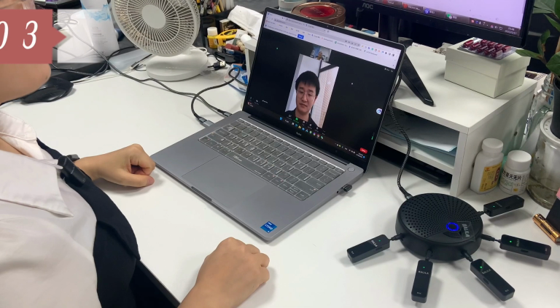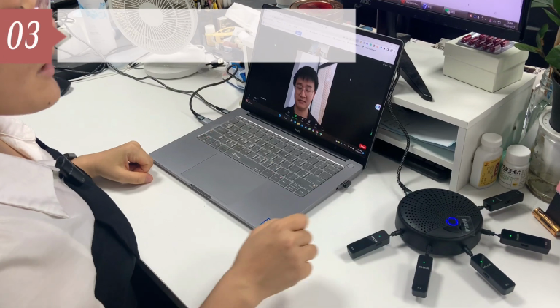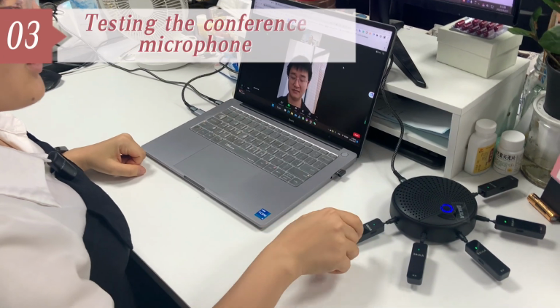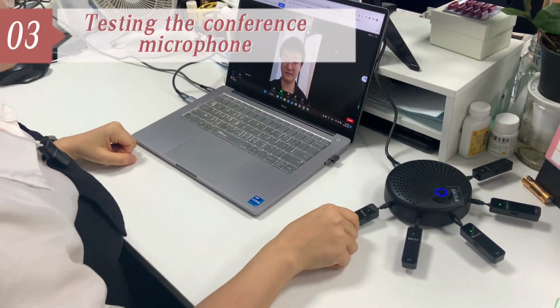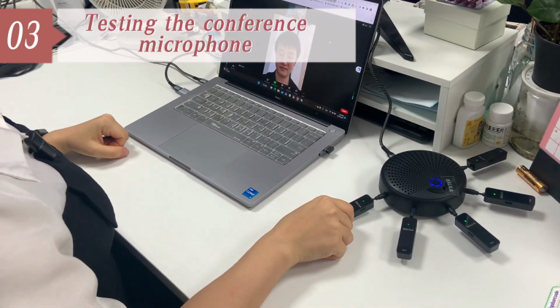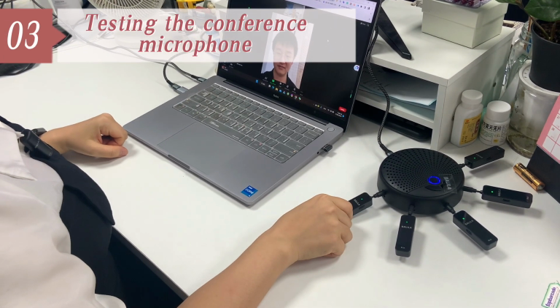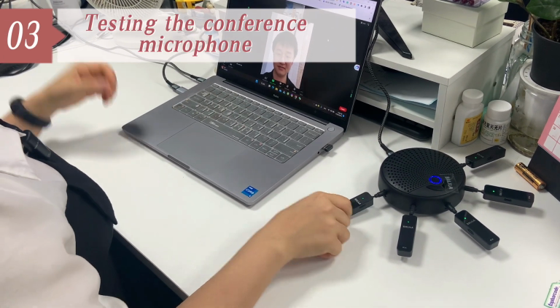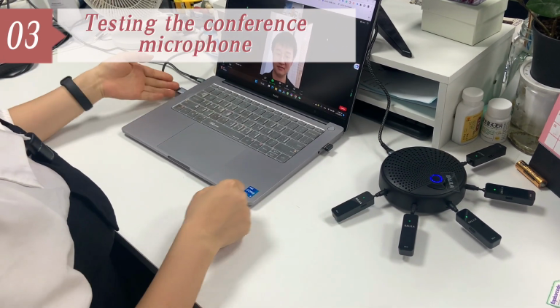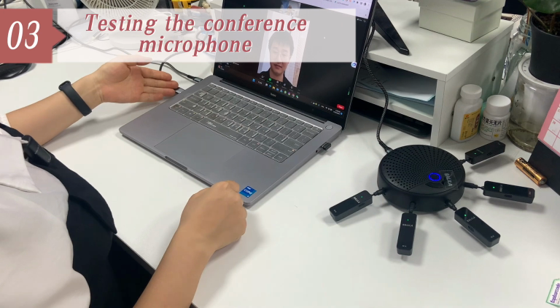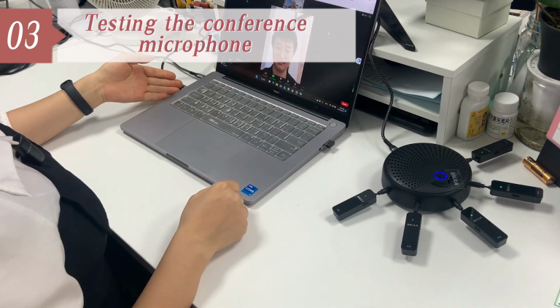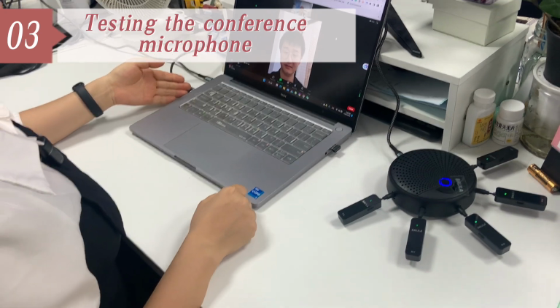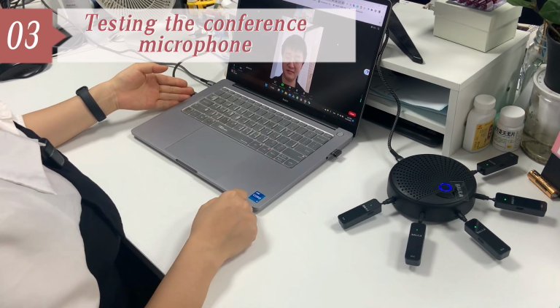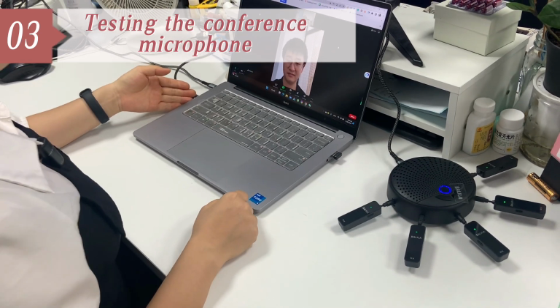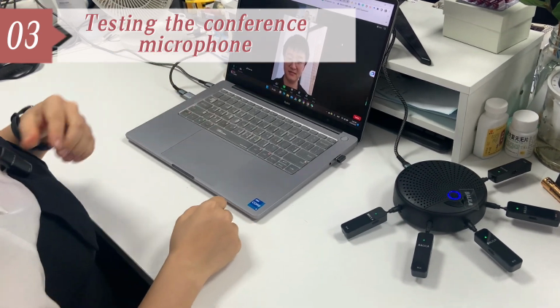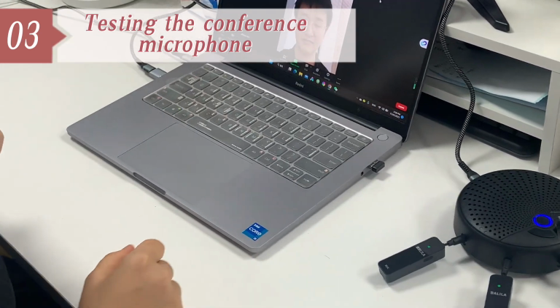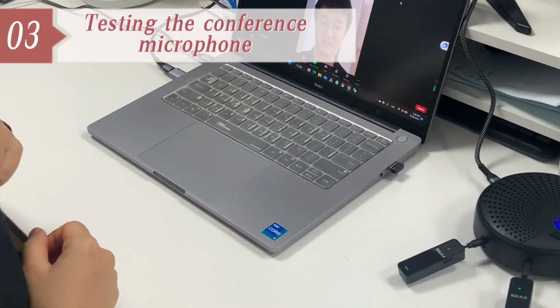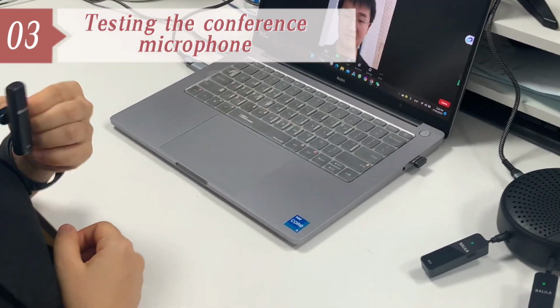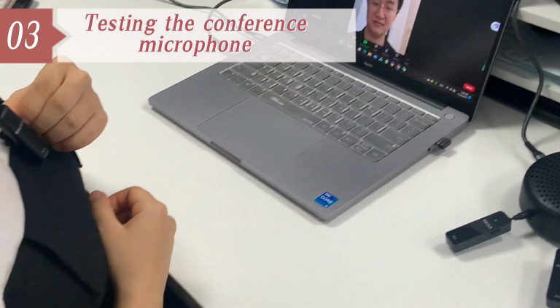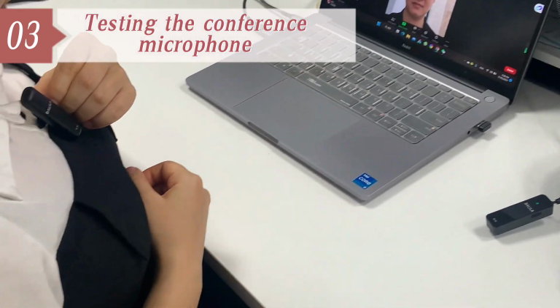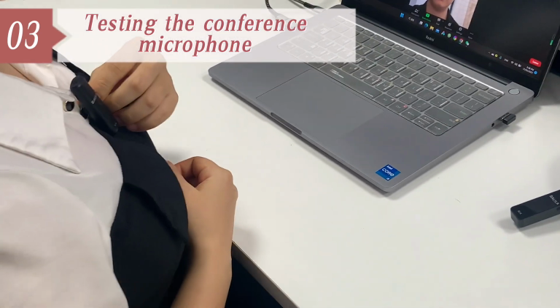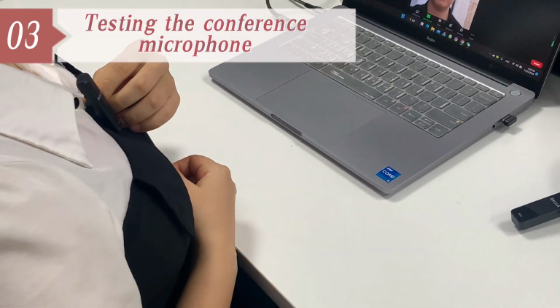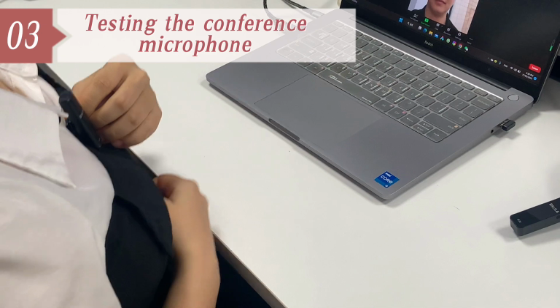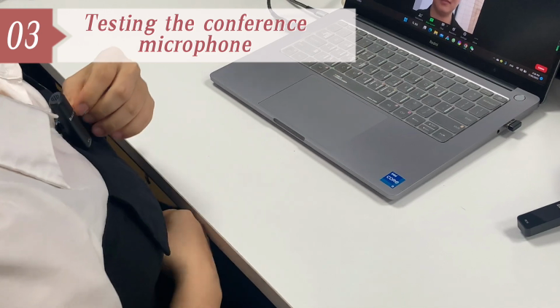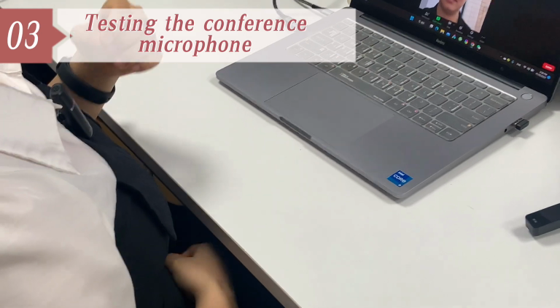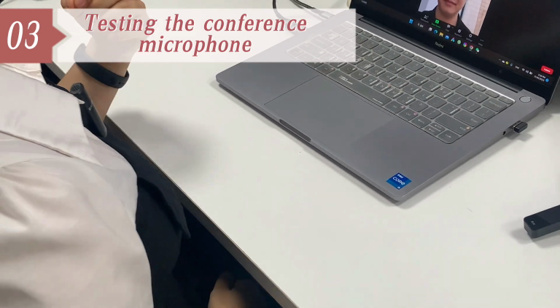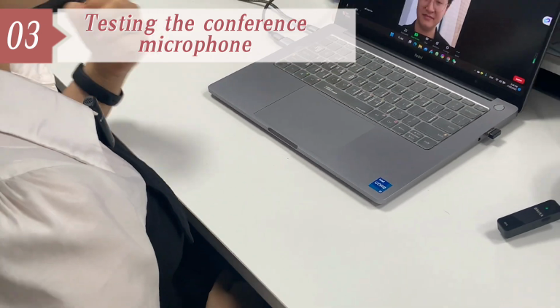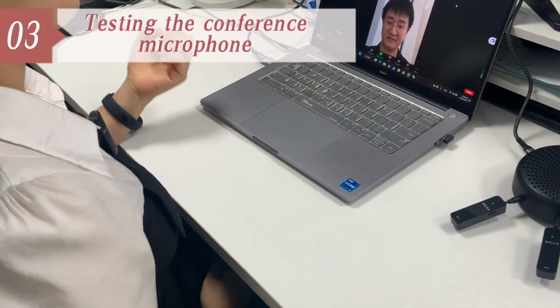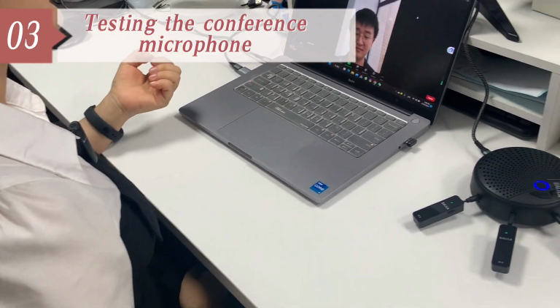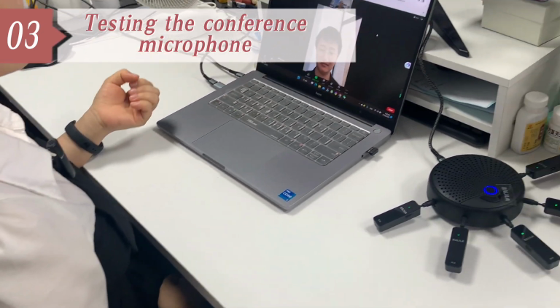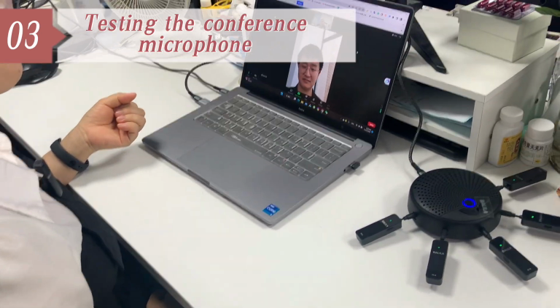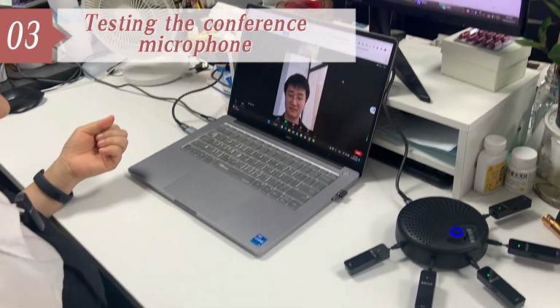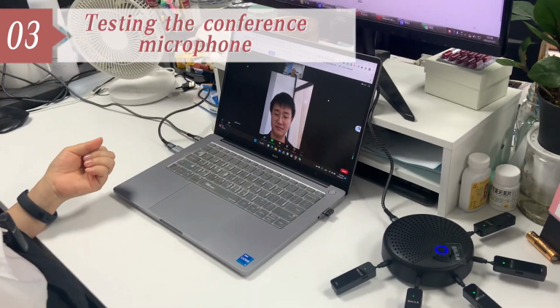Now the conference microphone is connected to my laptop, and the plug mic is clipped into my t-shirt. Now I set up a Zoom video call with my colleague camera.